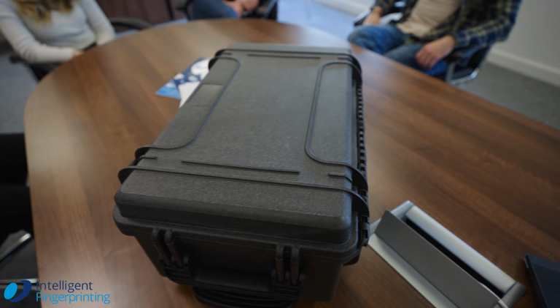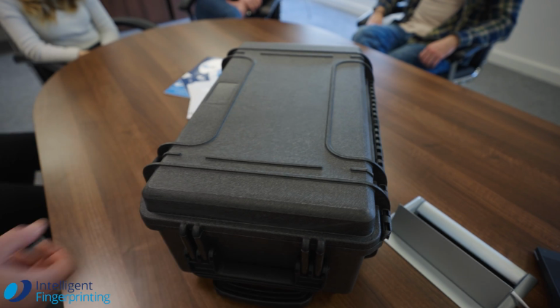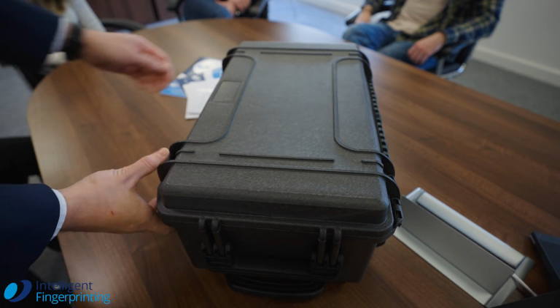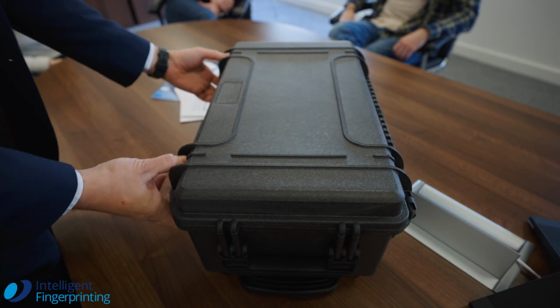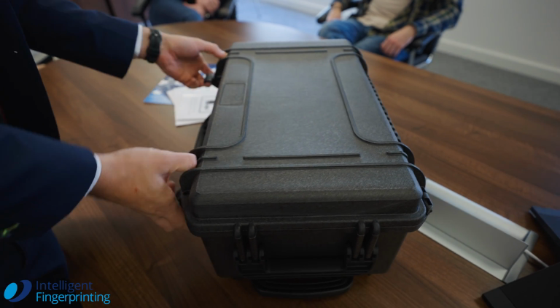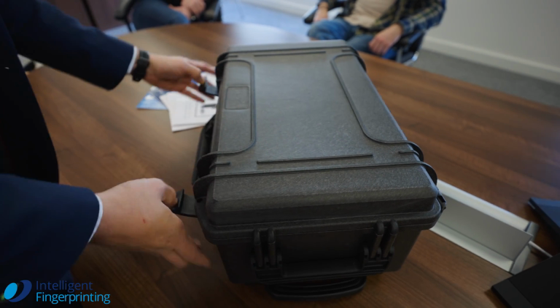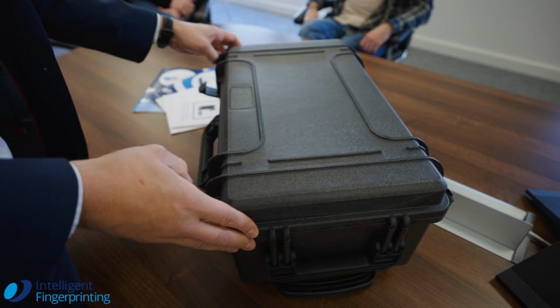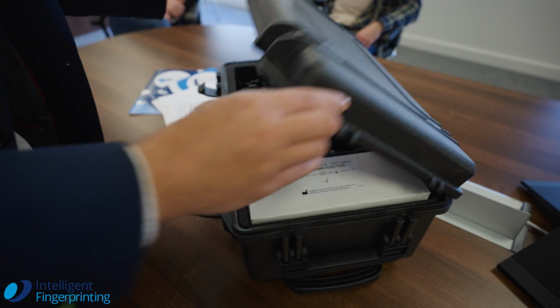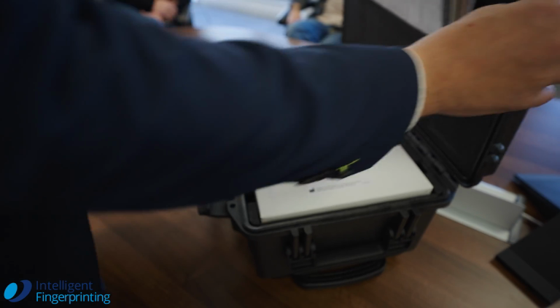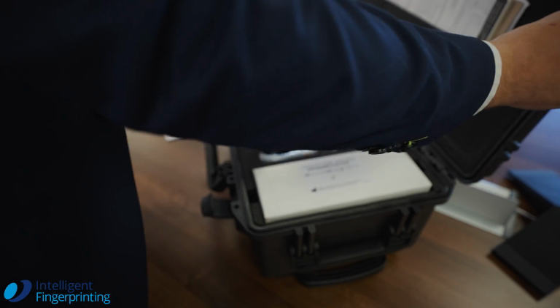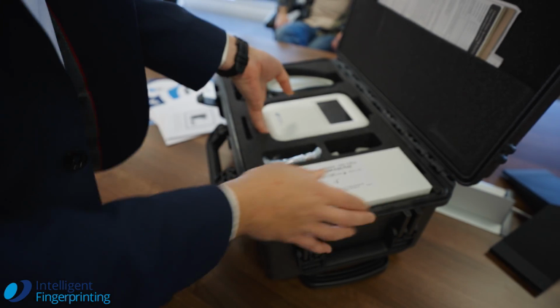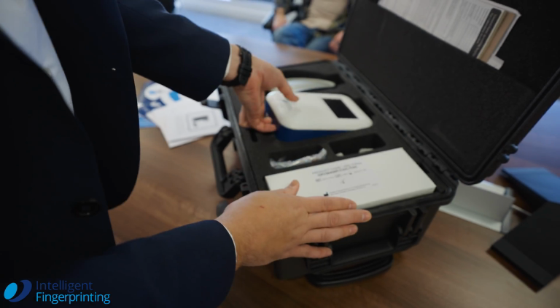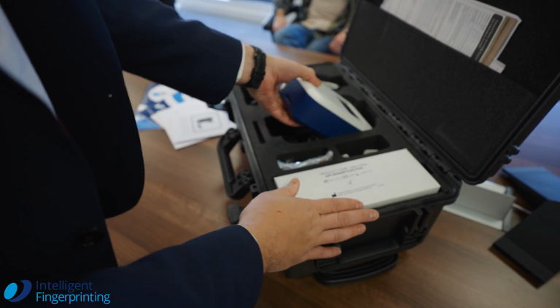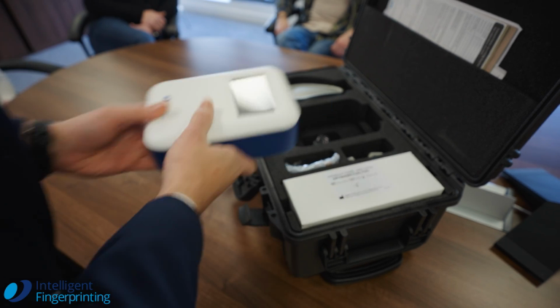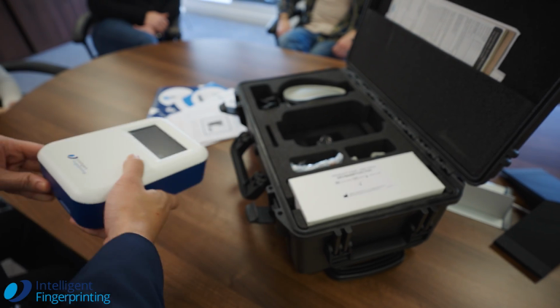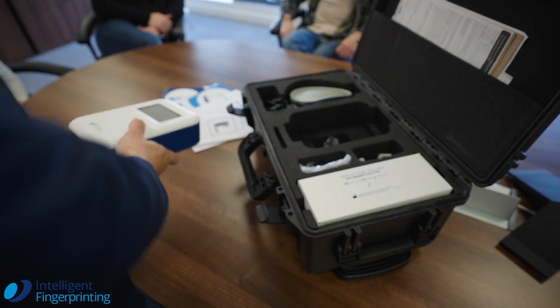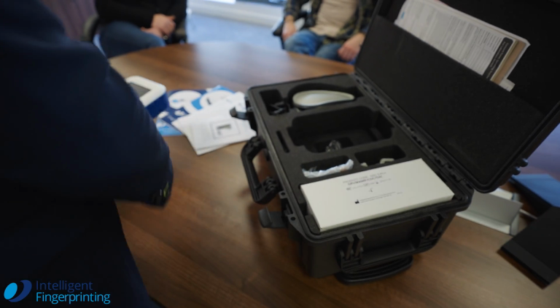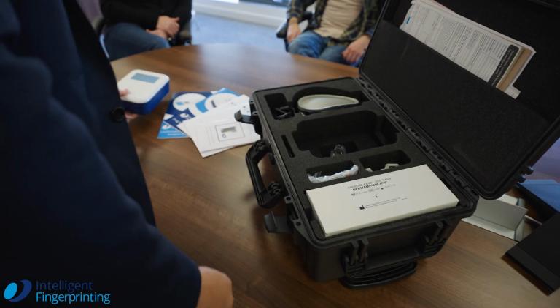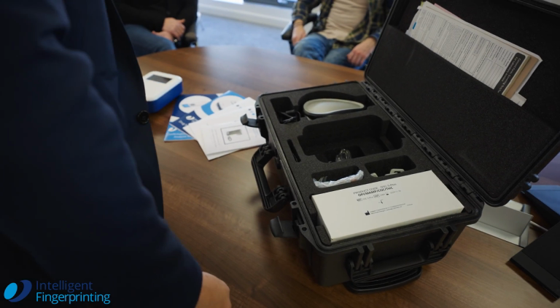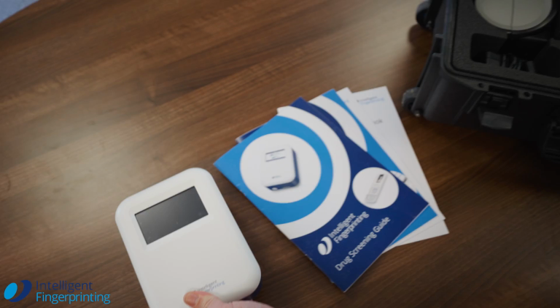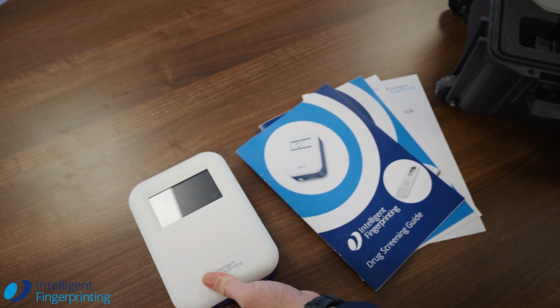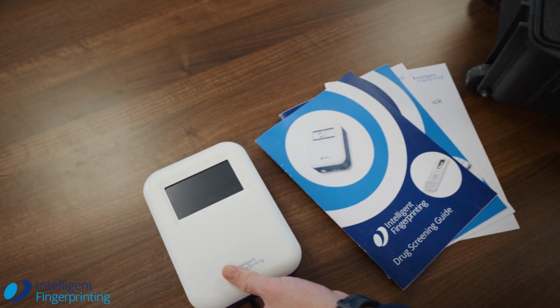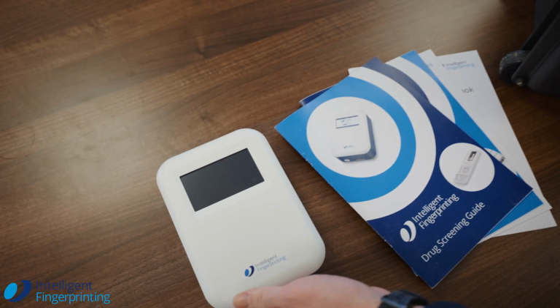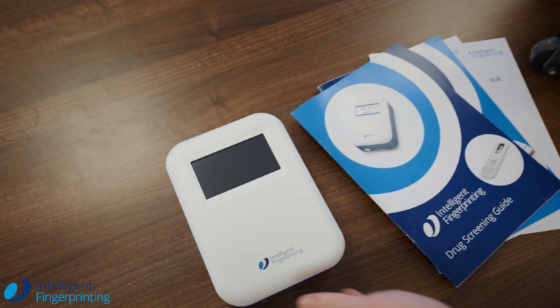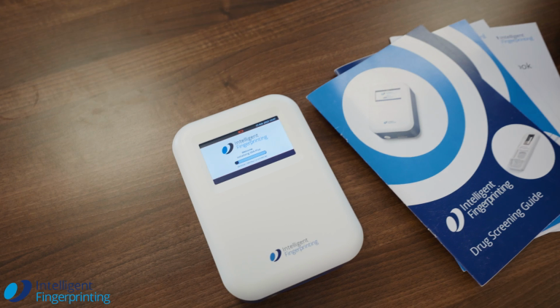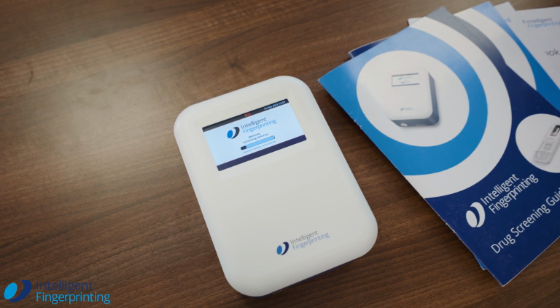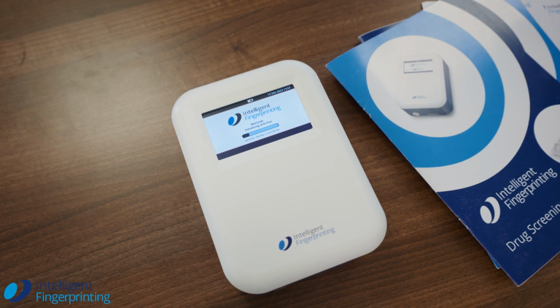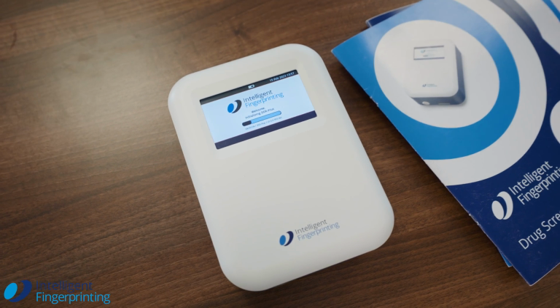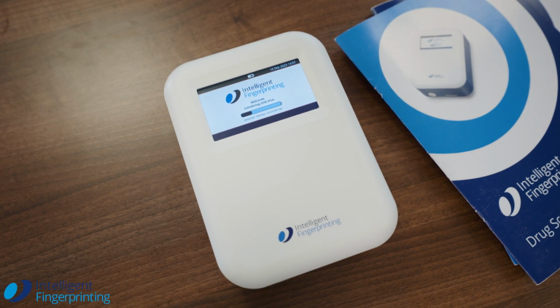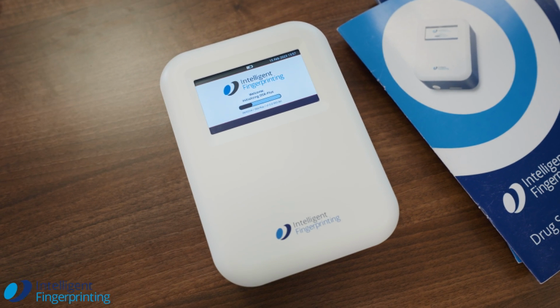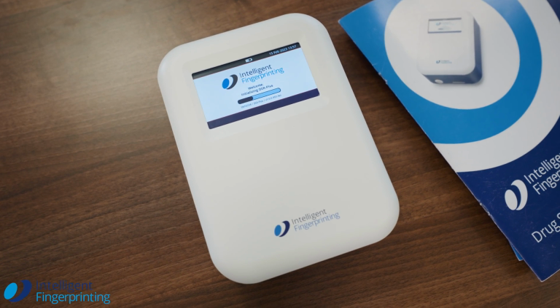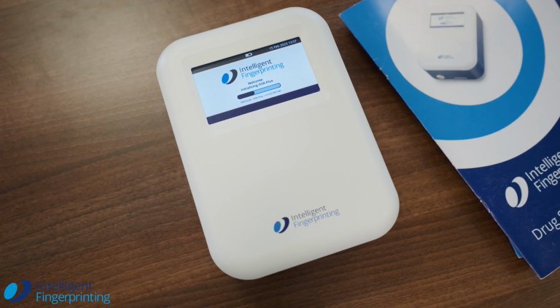So we have a three-part process to testing. We have our screening tests, picking up the most prevalent drugs in day-to-day society, our reader to analyse those tests, and of course a confirmatory service for fingerprint sweat at a UKAS accredited laboratory.